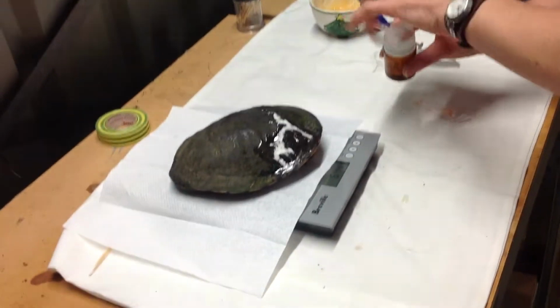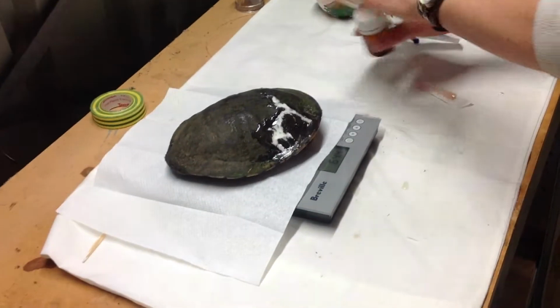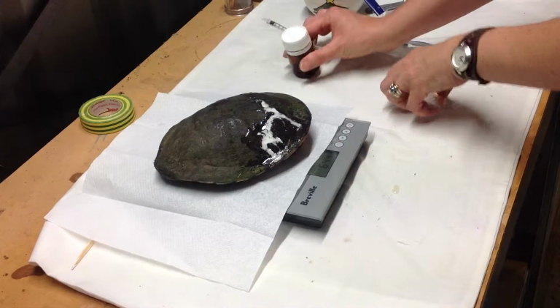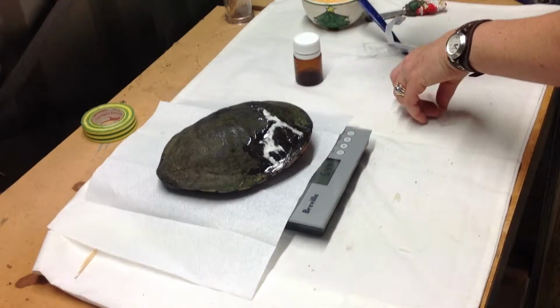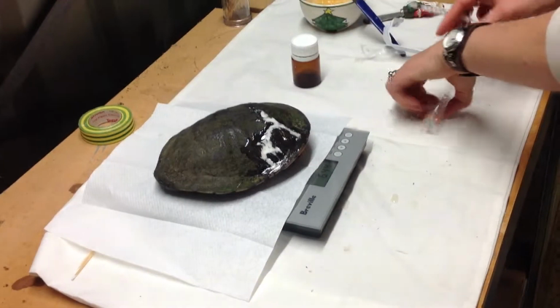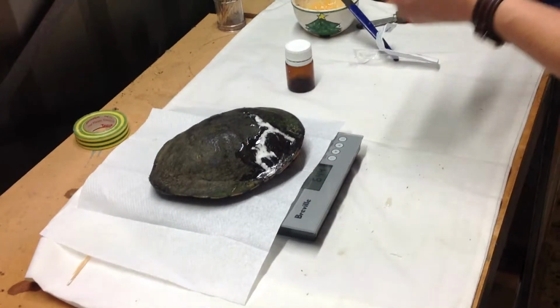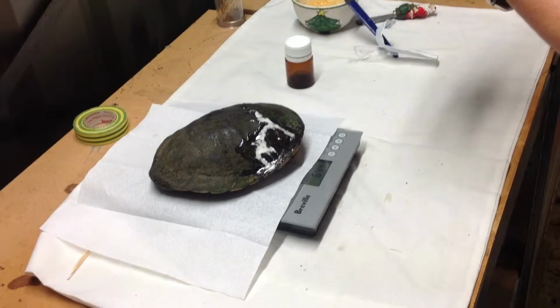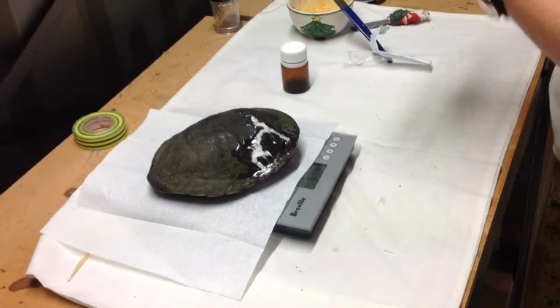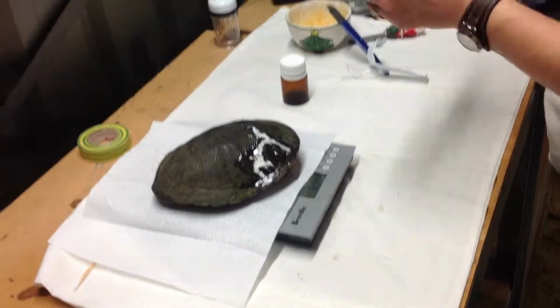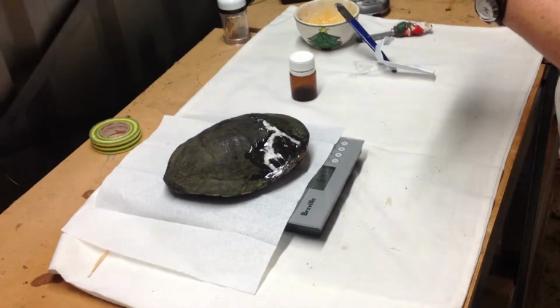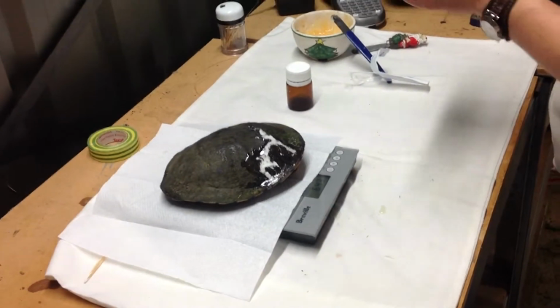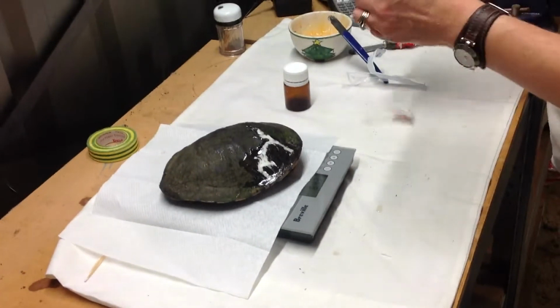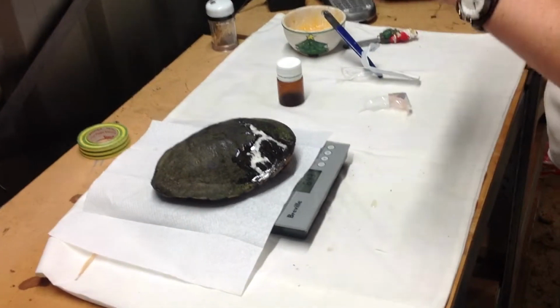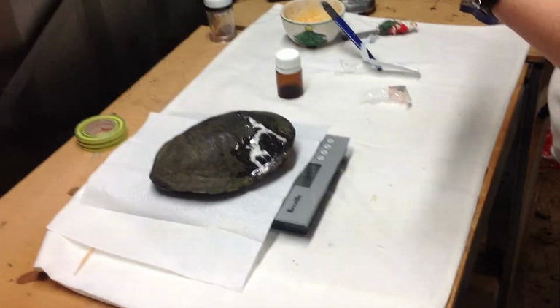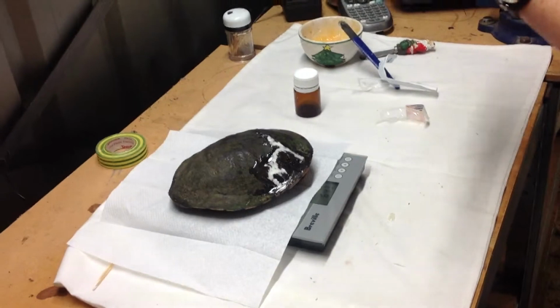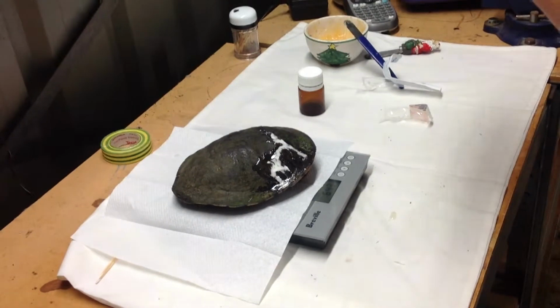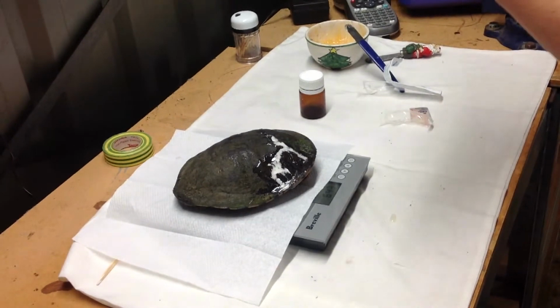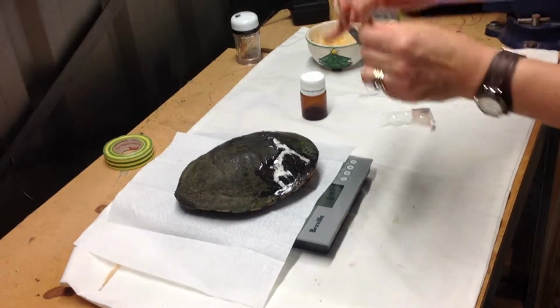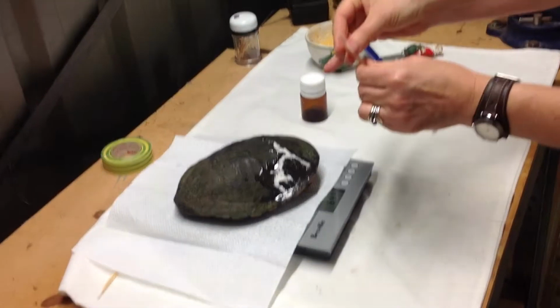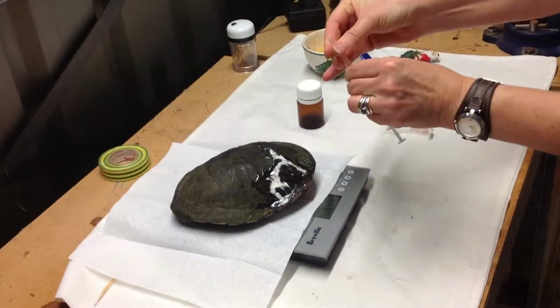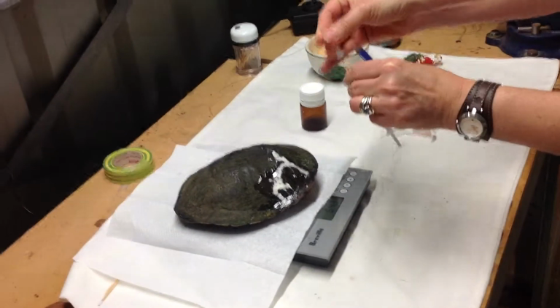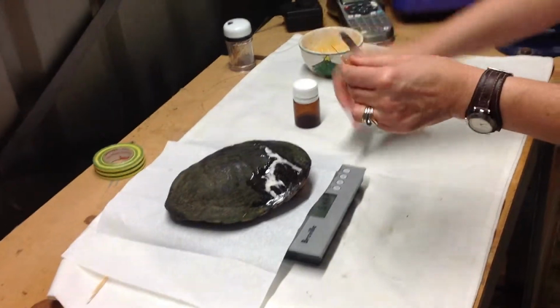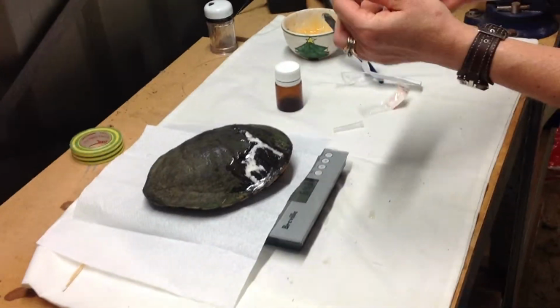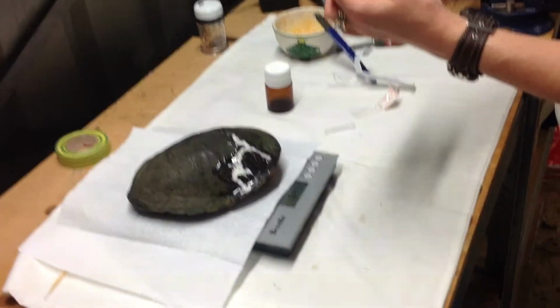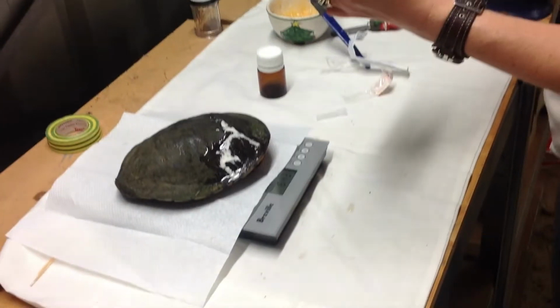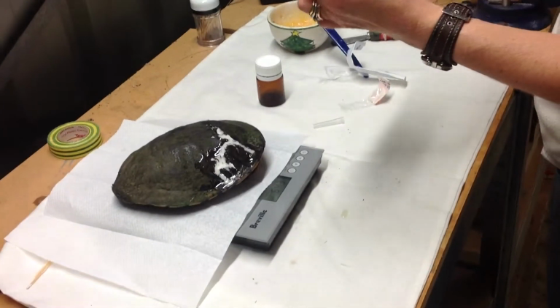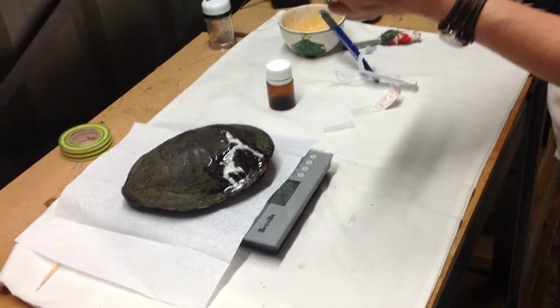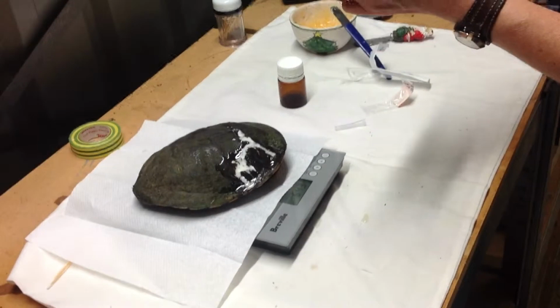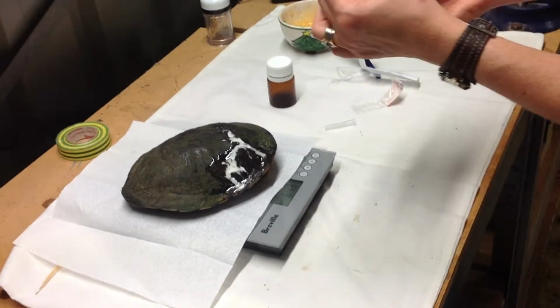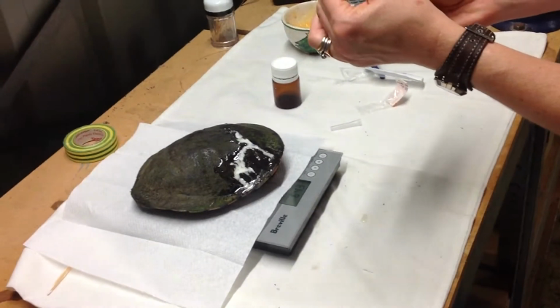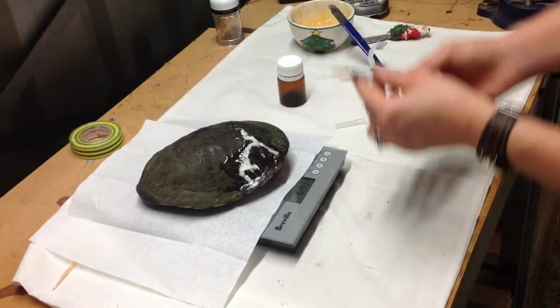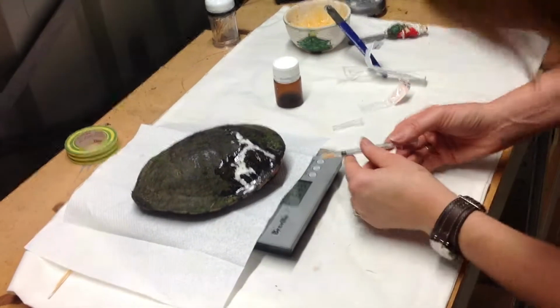Just to help stave off any infection — if anything got into the wound, it should be good. So Belinda's going to do this. 6.43 it is.